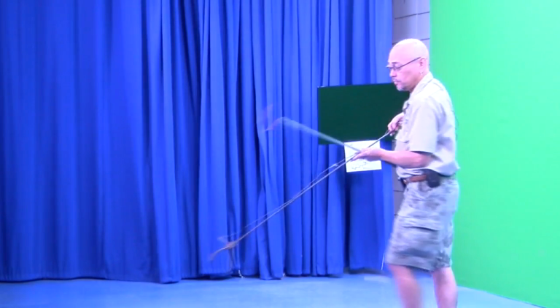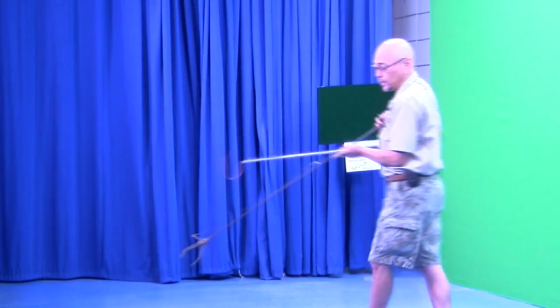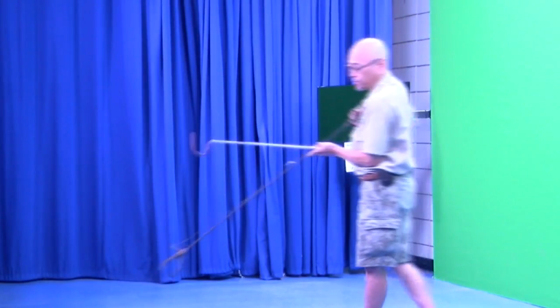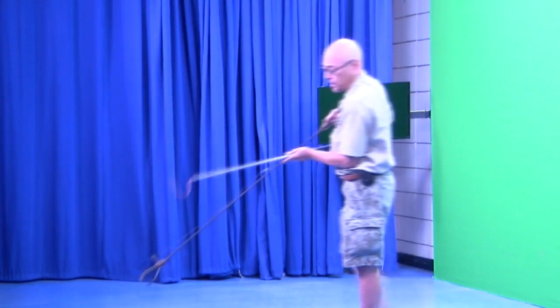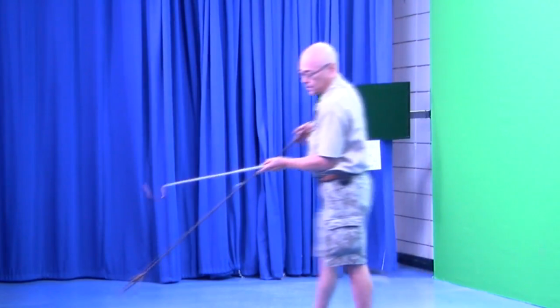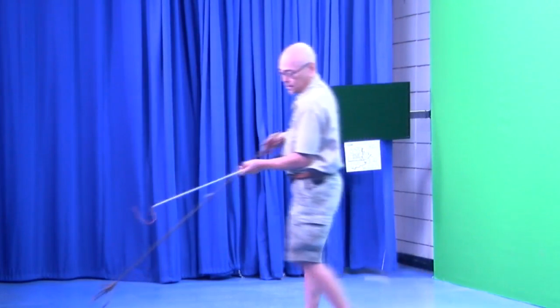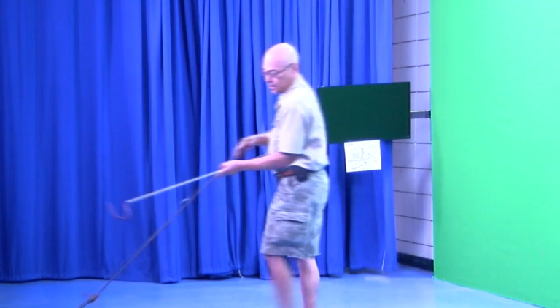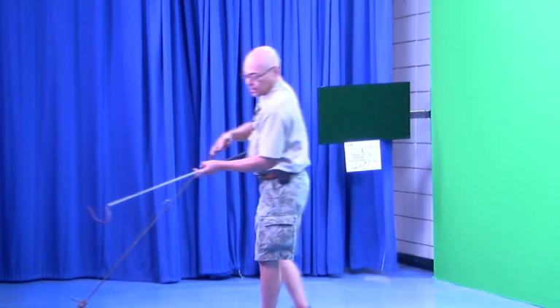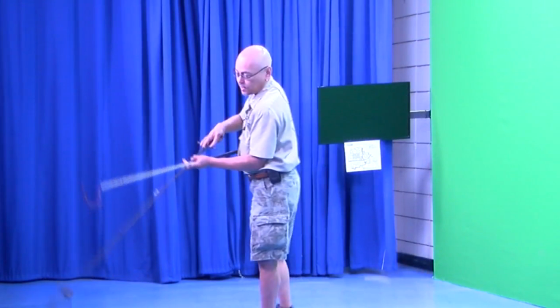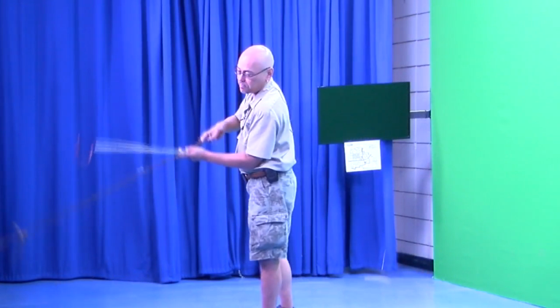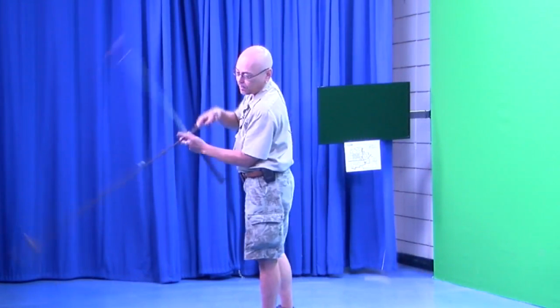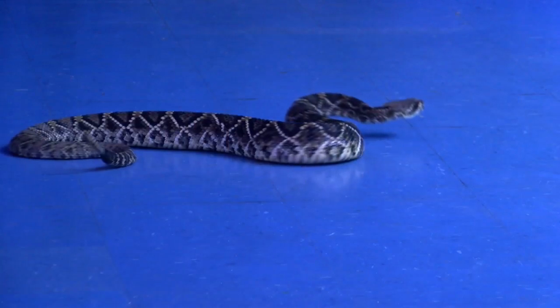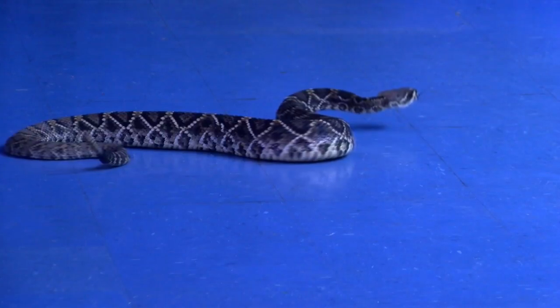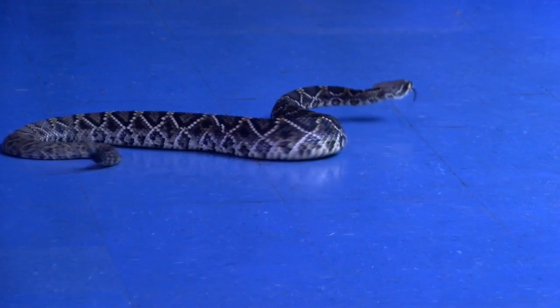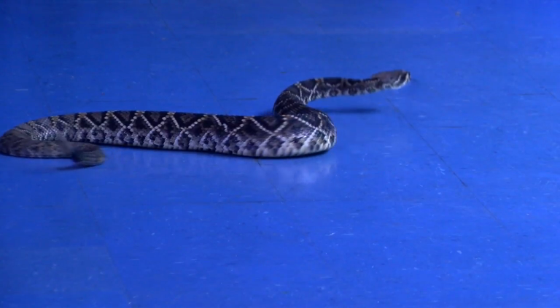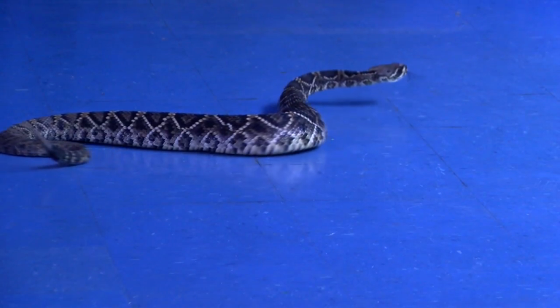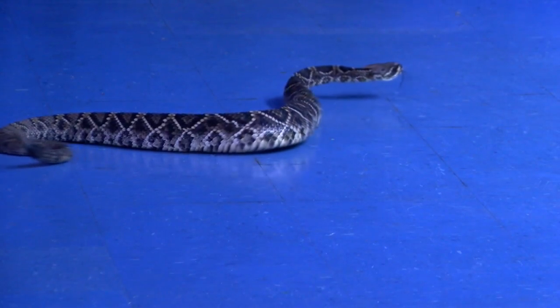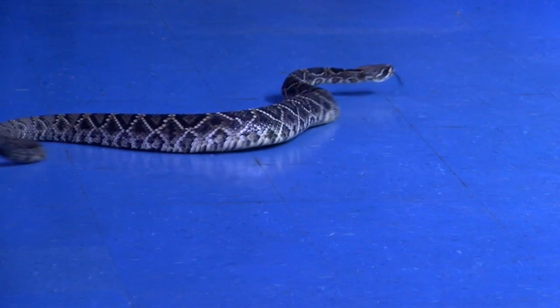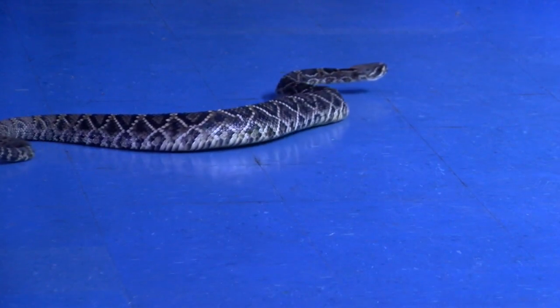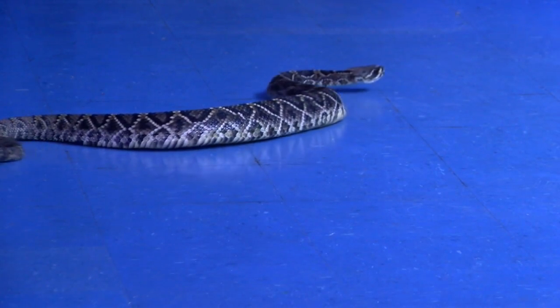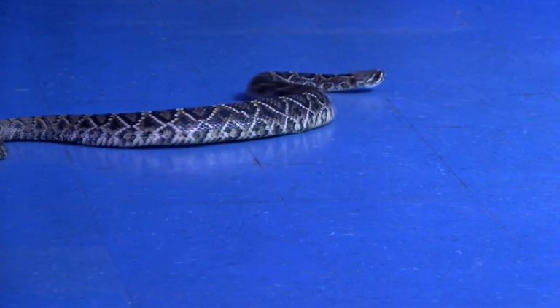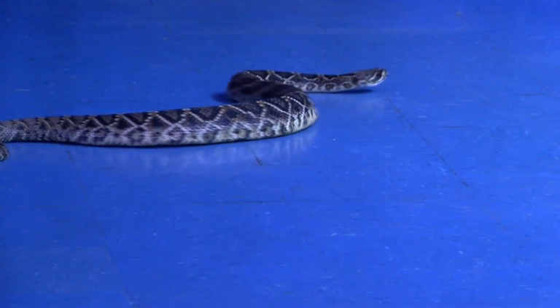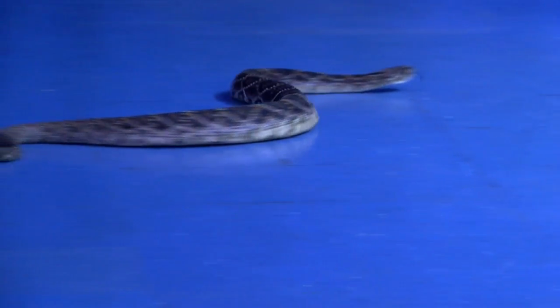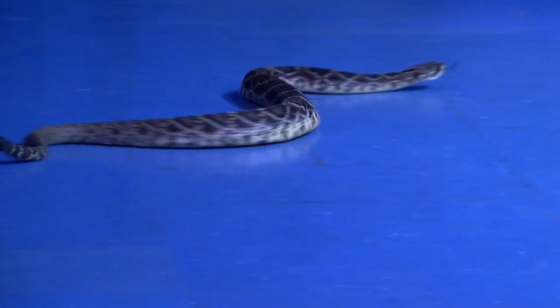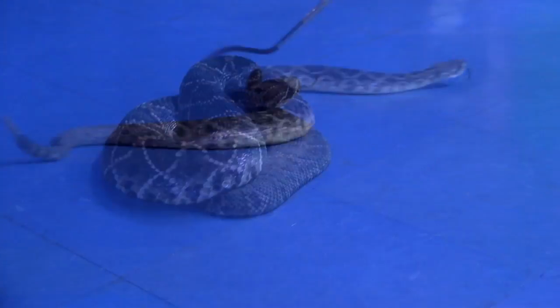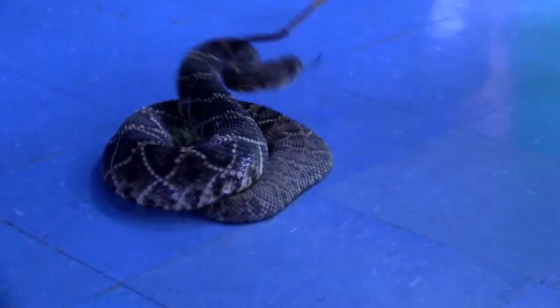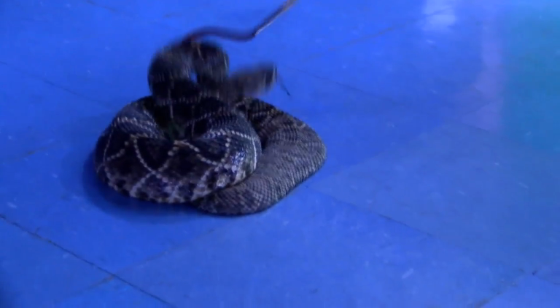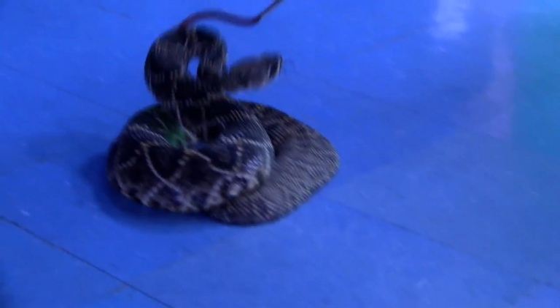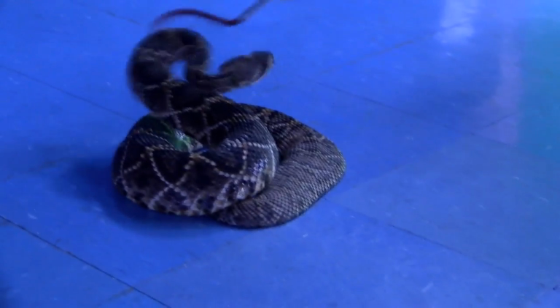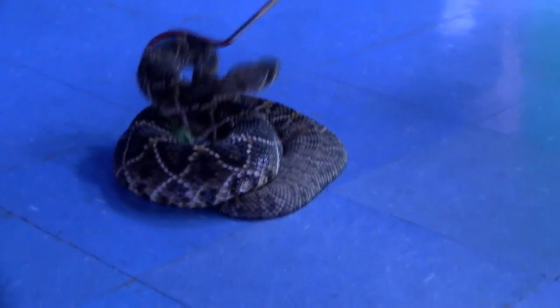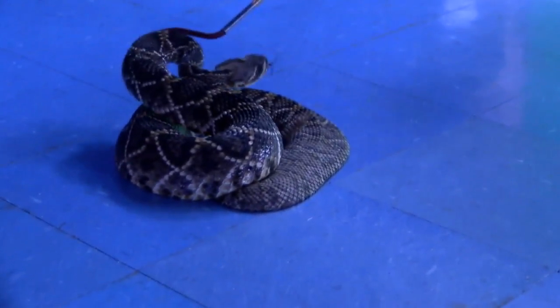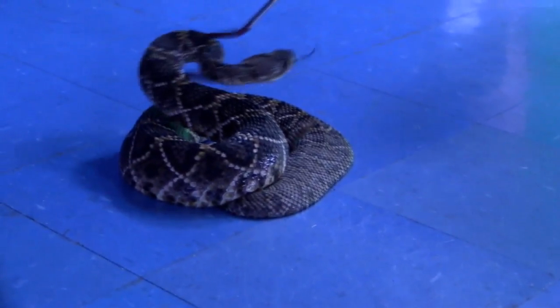Fry says that this particular rattler is between four and five feet long, weighs six to seven pounds, and is either full of rats or she's pregnant. Normally it's not going to be that fat — it's going to be more like where the tail is. It just tapers down.